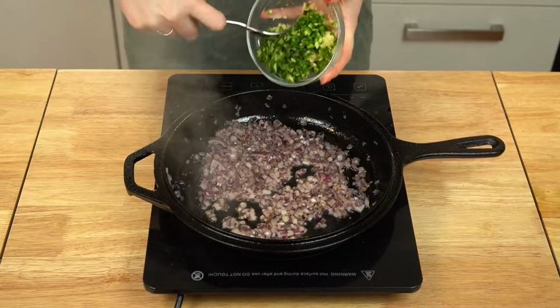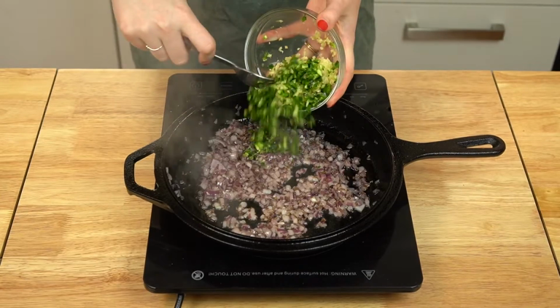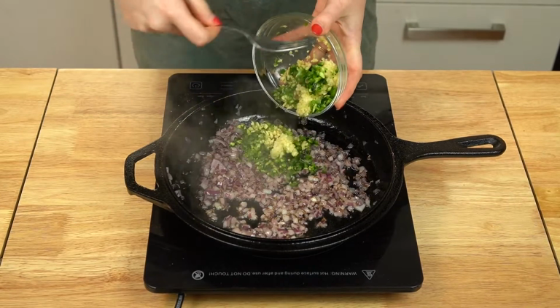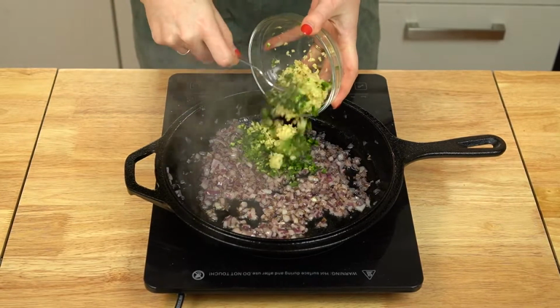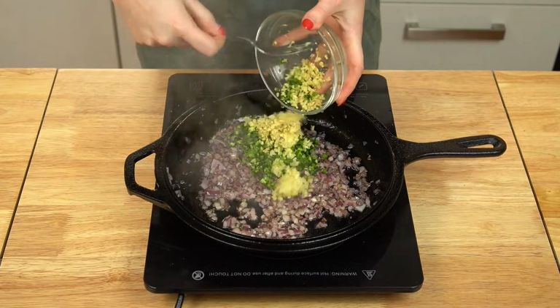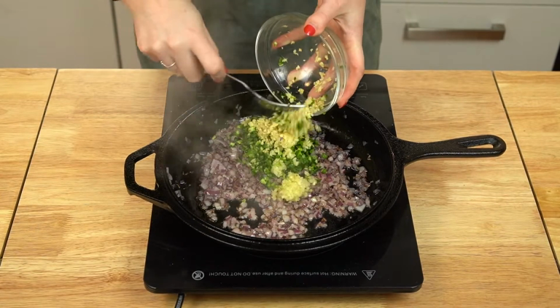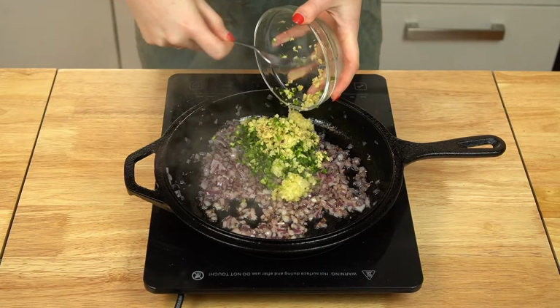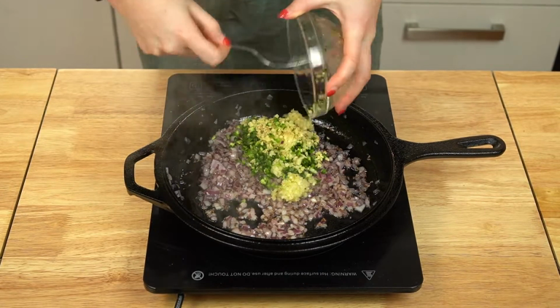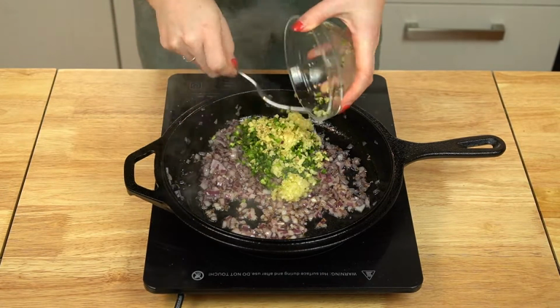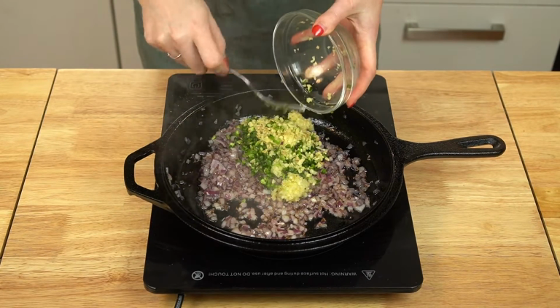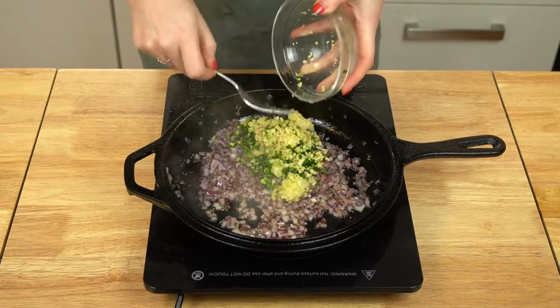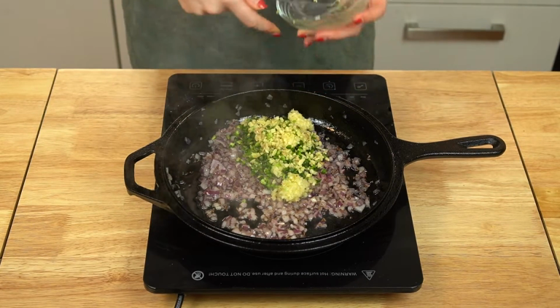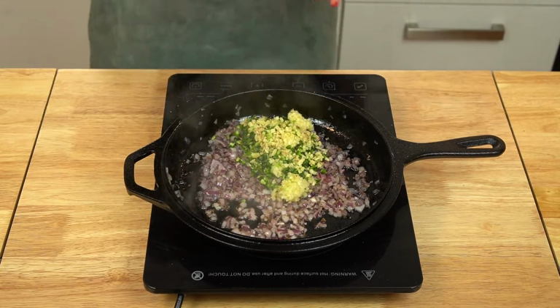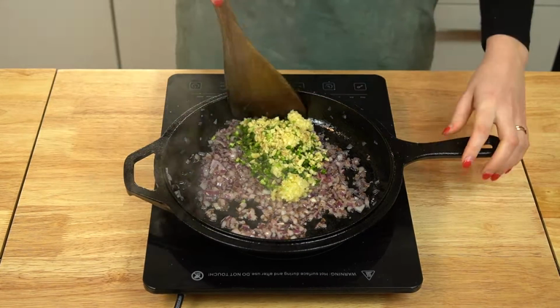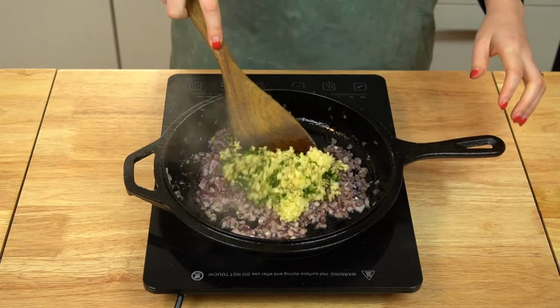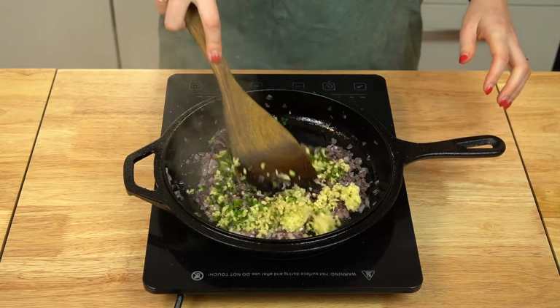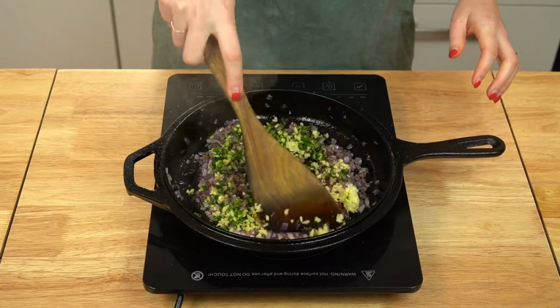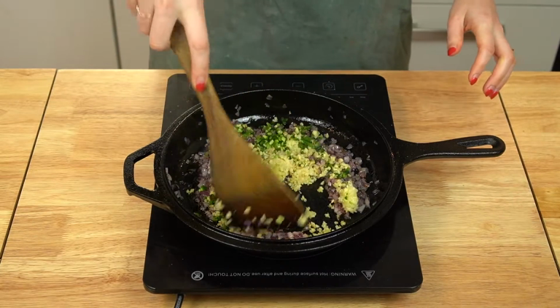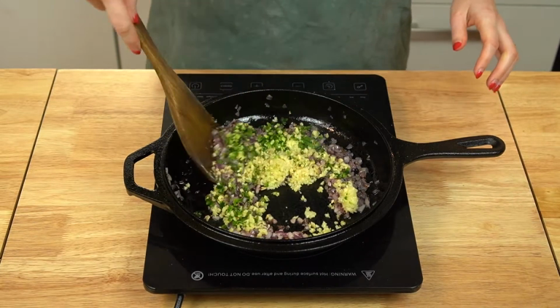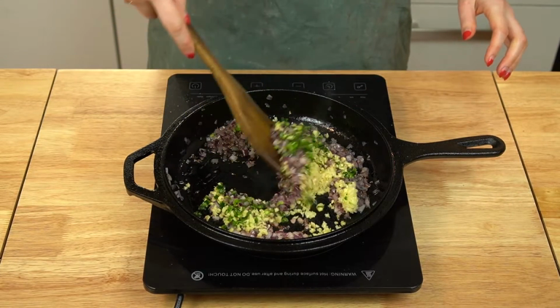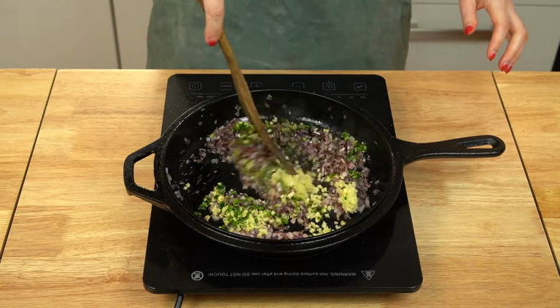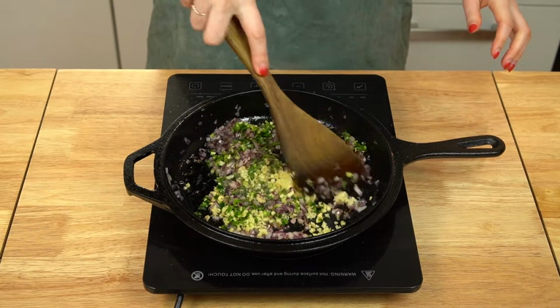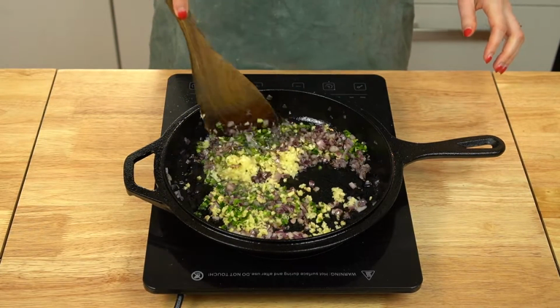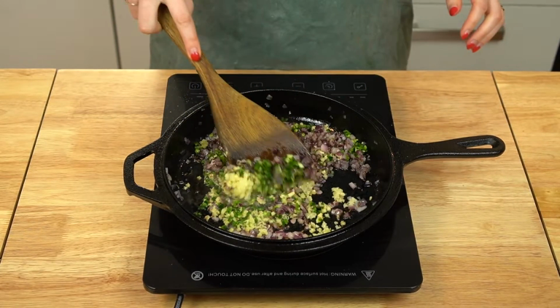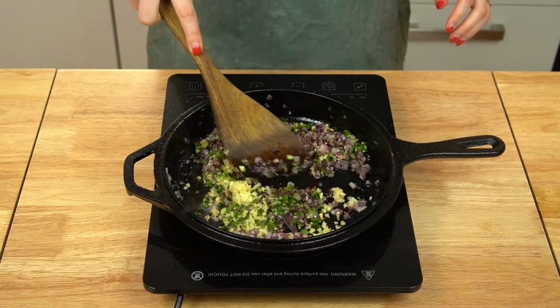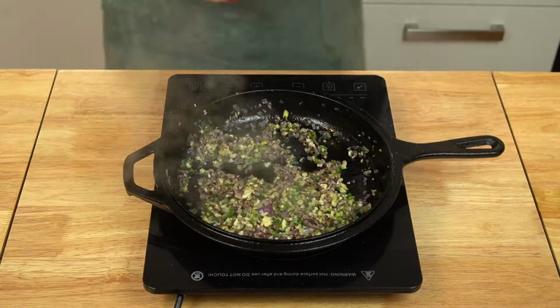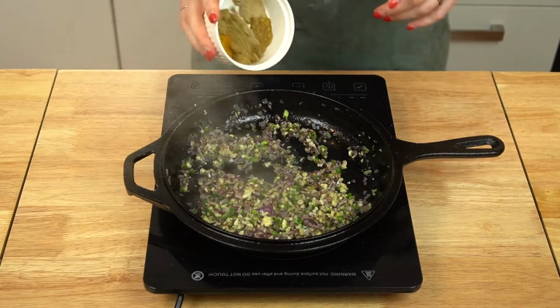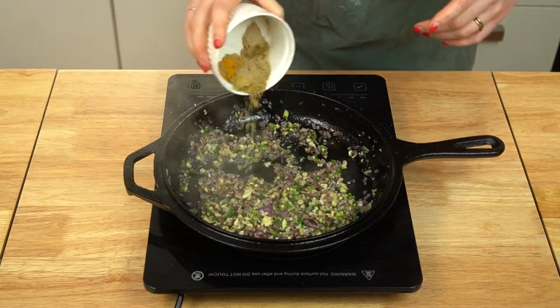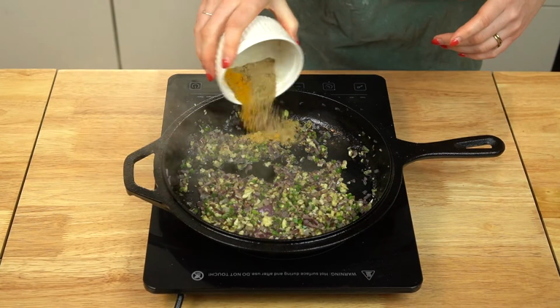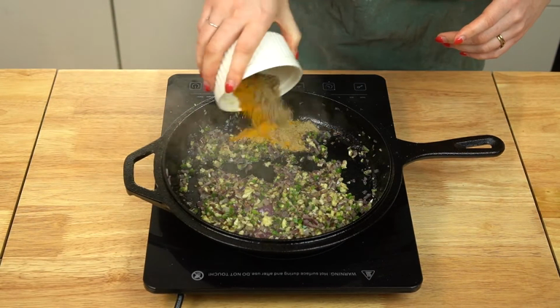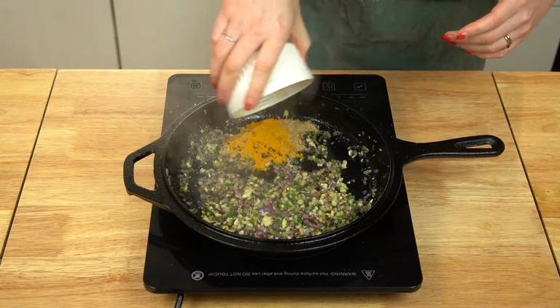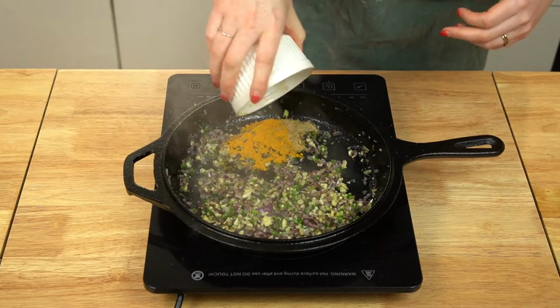Once your onions are beginning to brown, add your minced garlic, ginger, and chilies. Cook this until it's just fragrant, only about 30 seconds or so. Then it's time to add a few more spices.